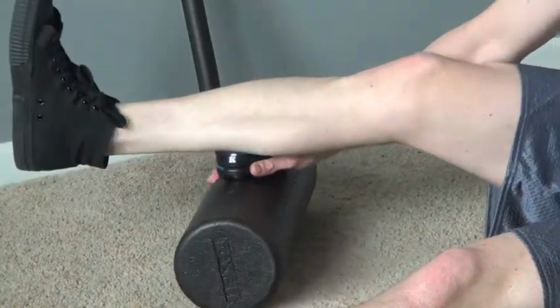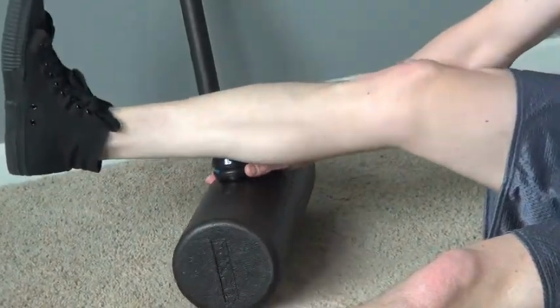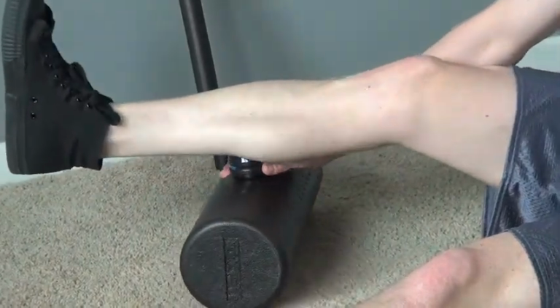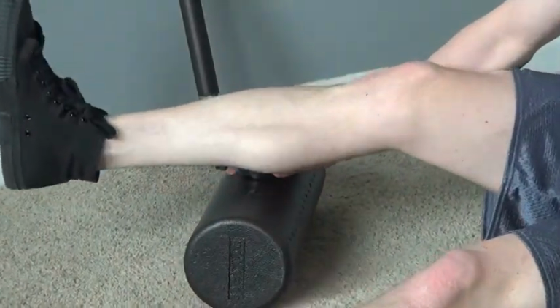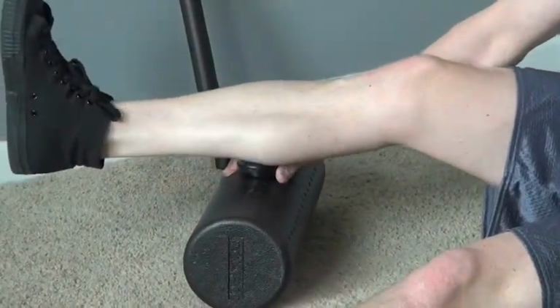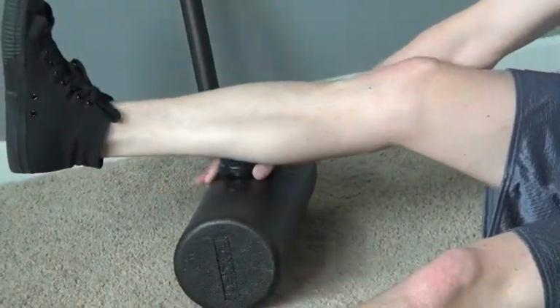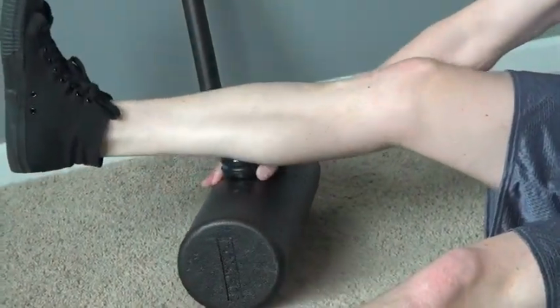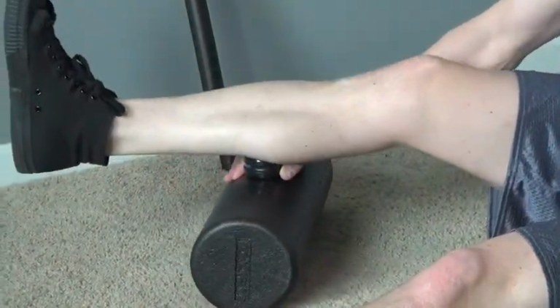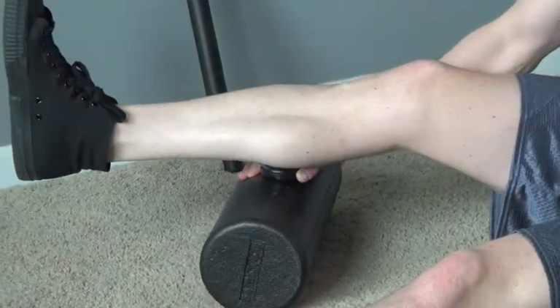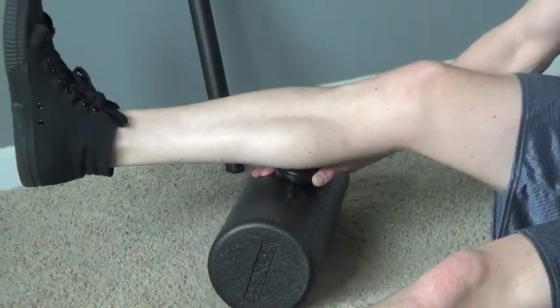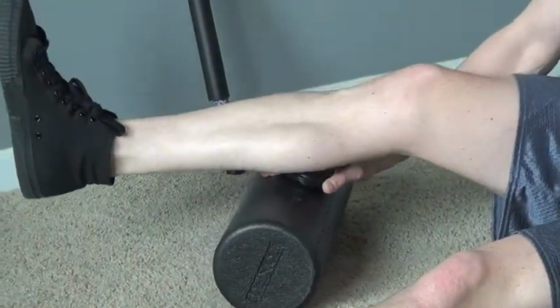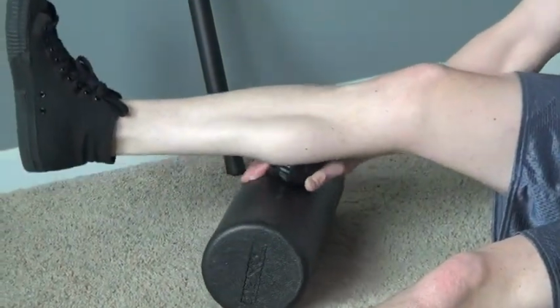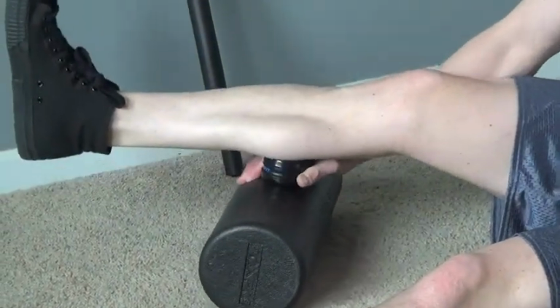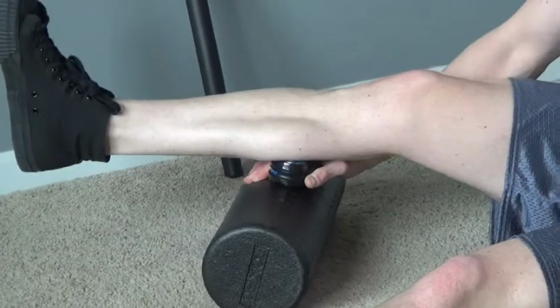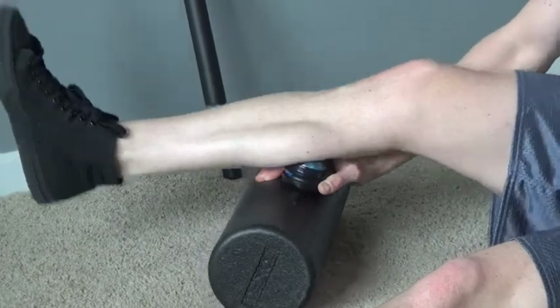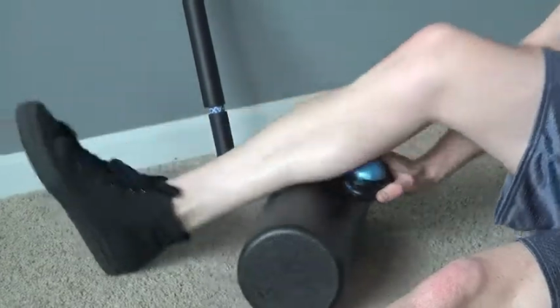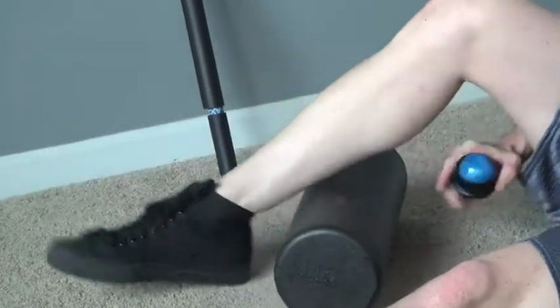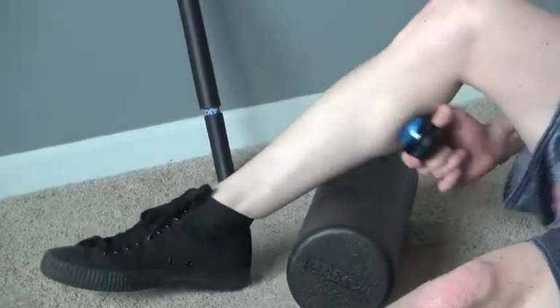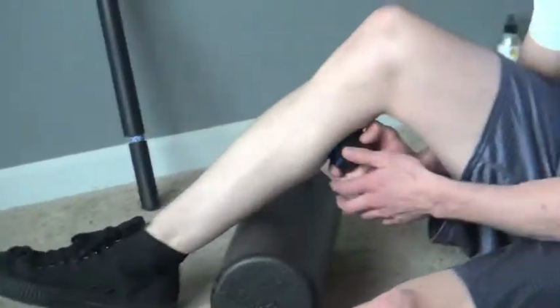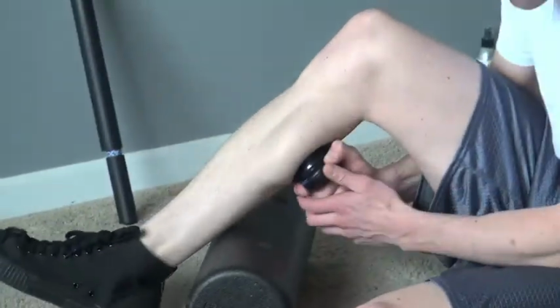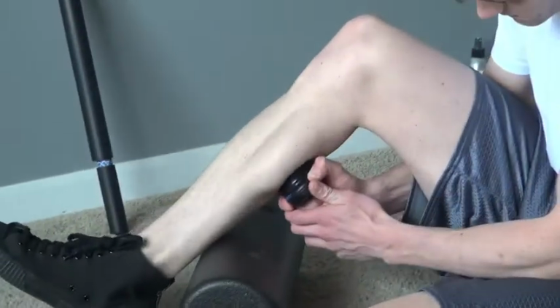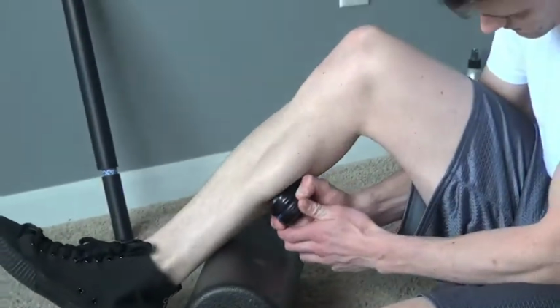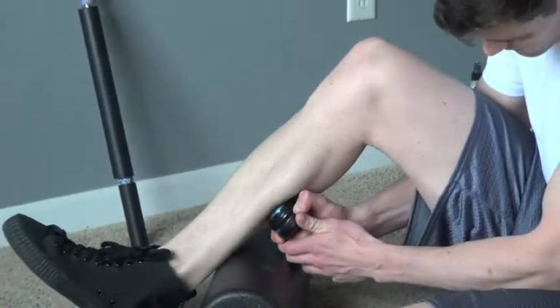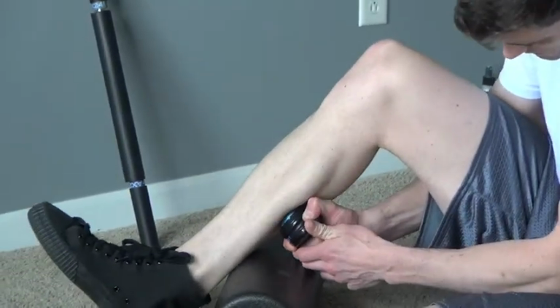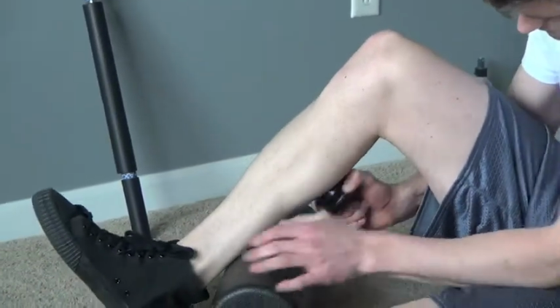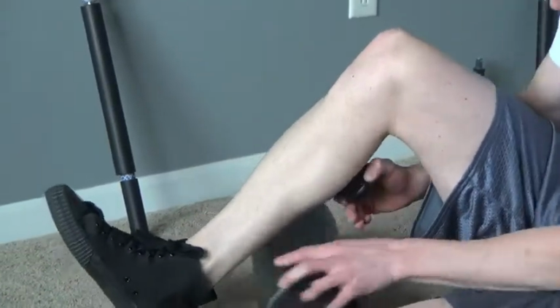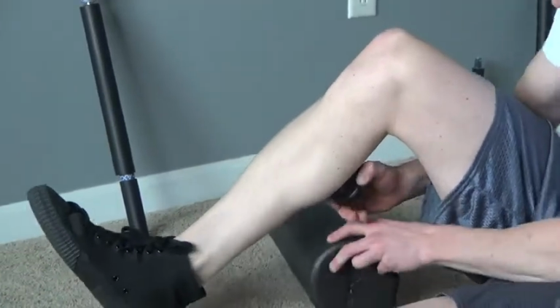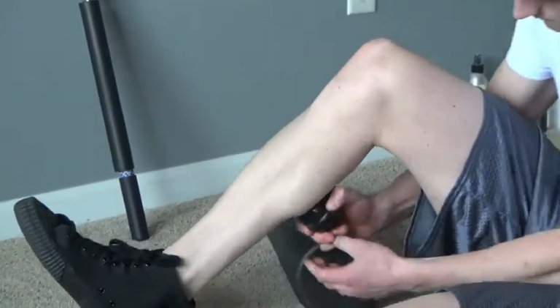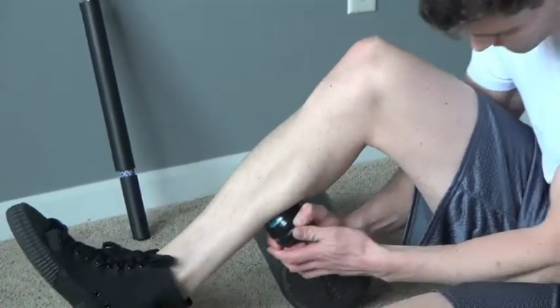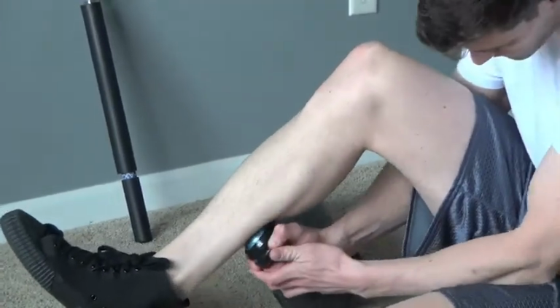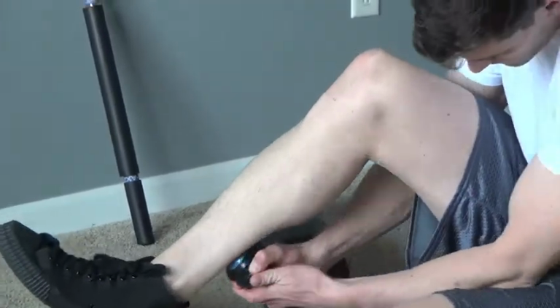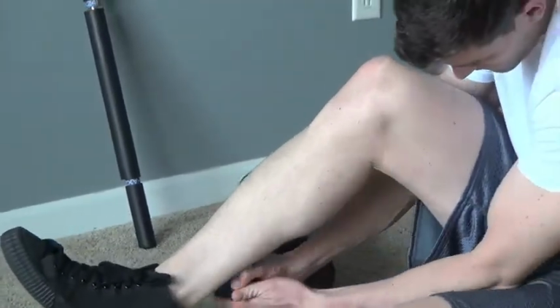Now apply the same rolling techniques when using our actuator massage stick and trigger point body roller in the variety of positions and pressures you desire.